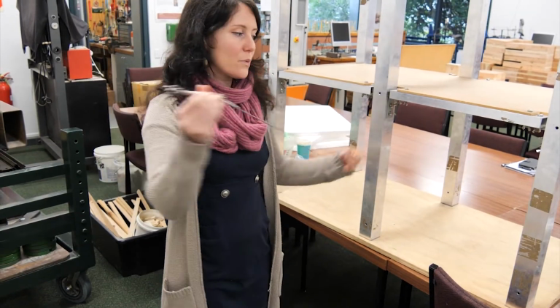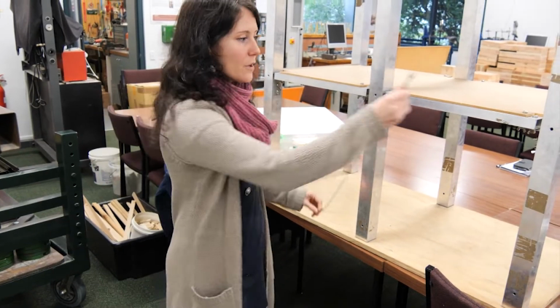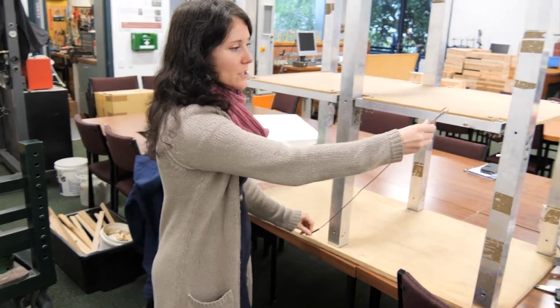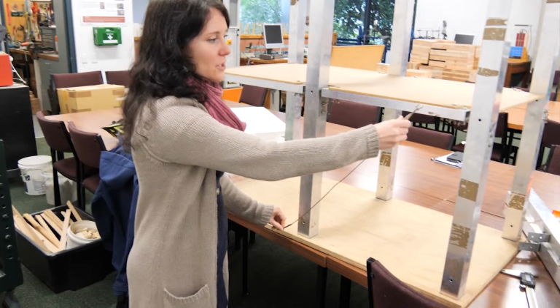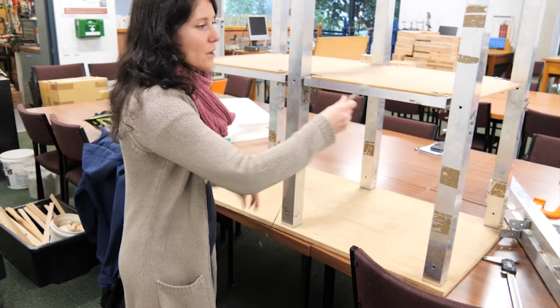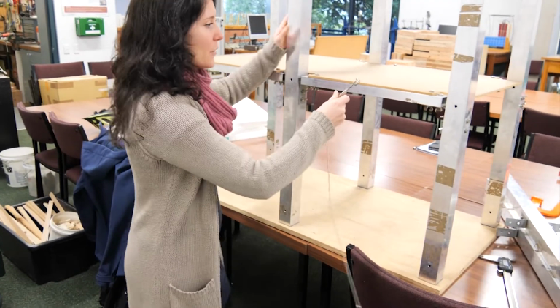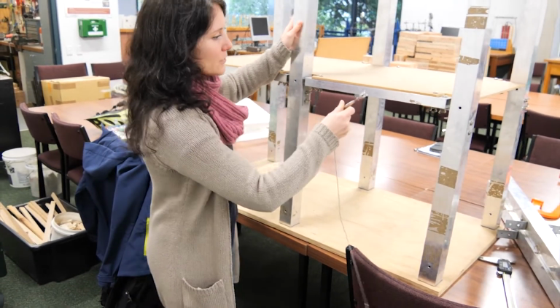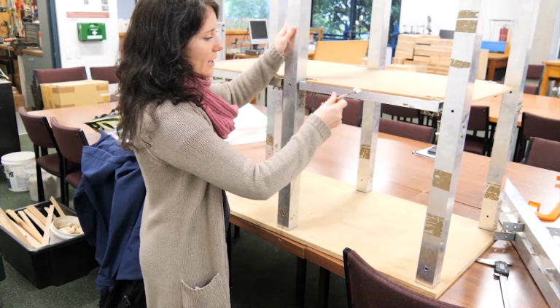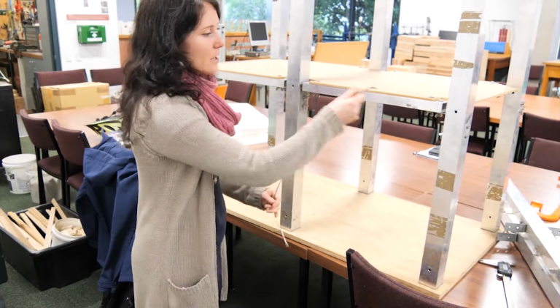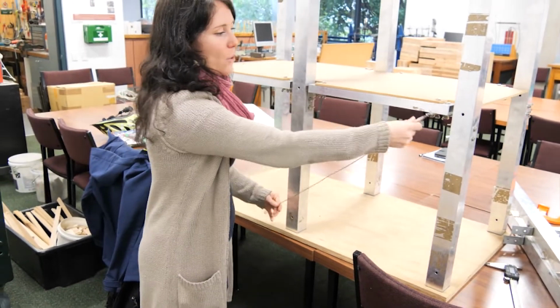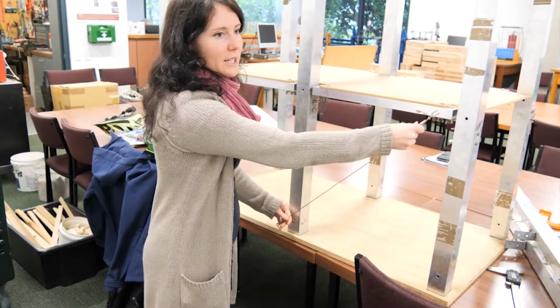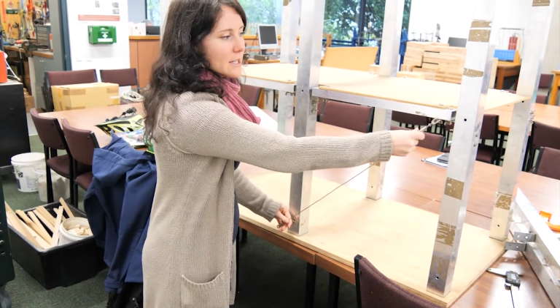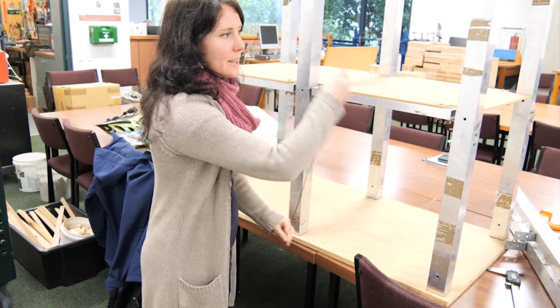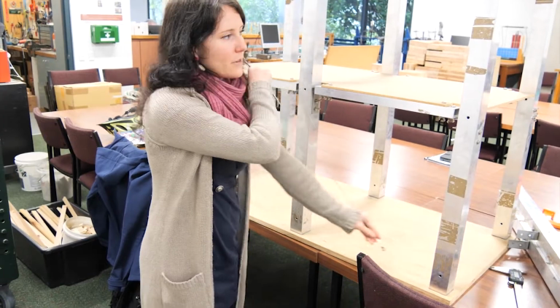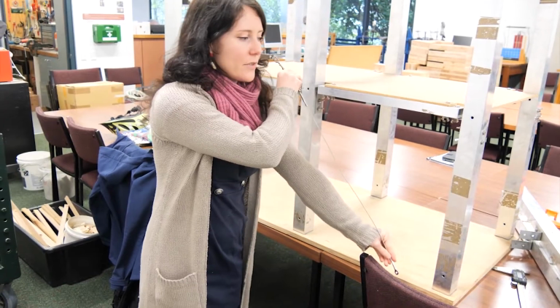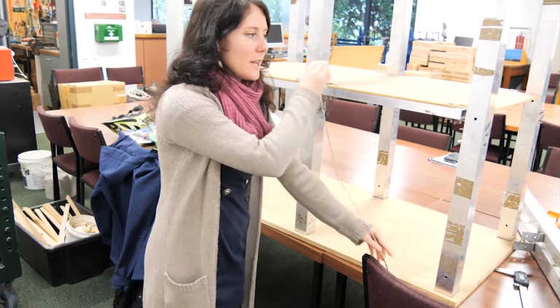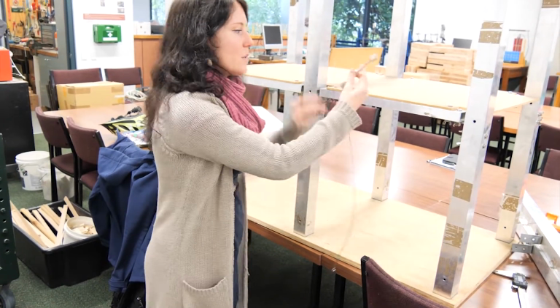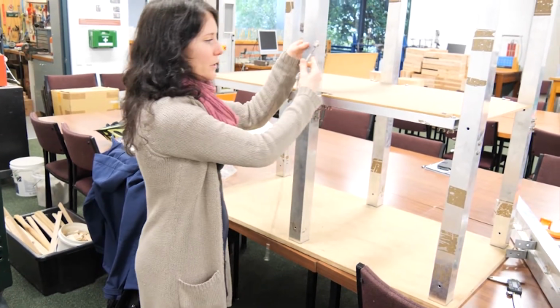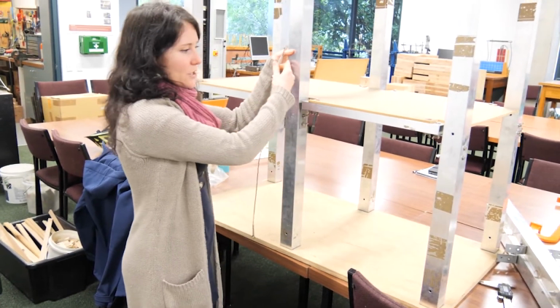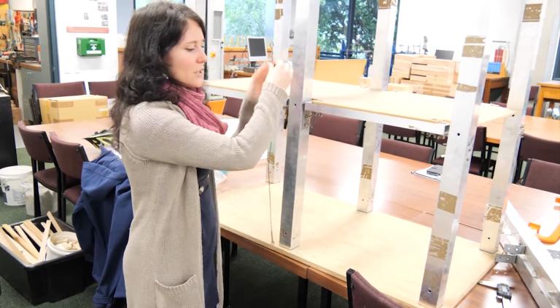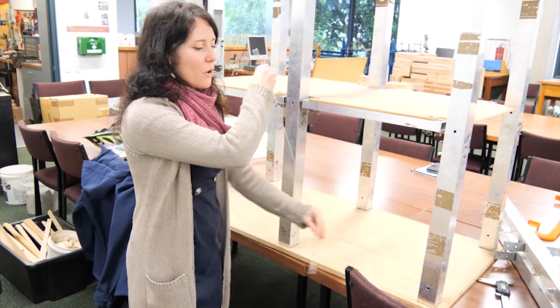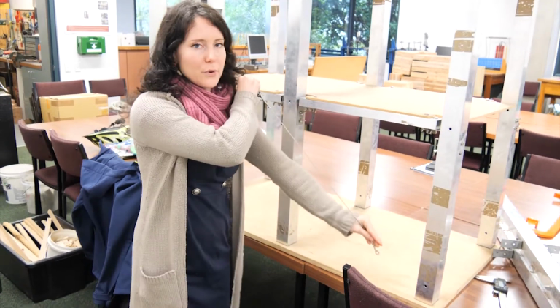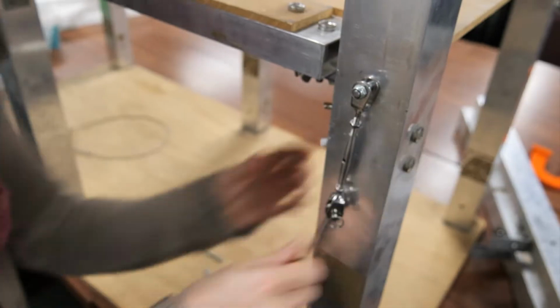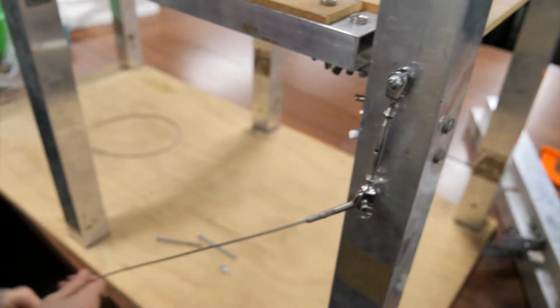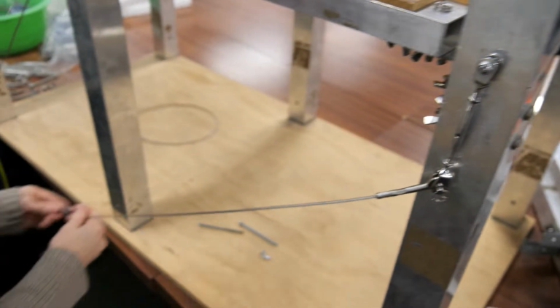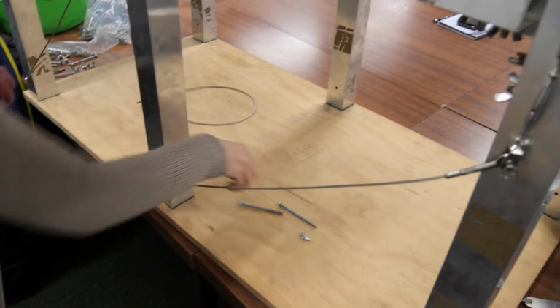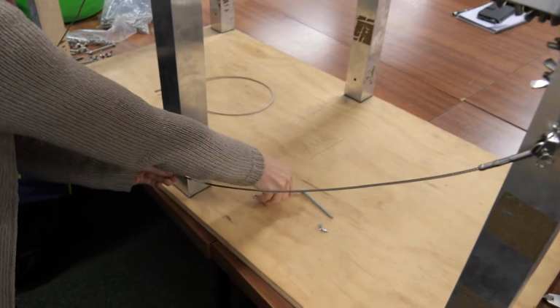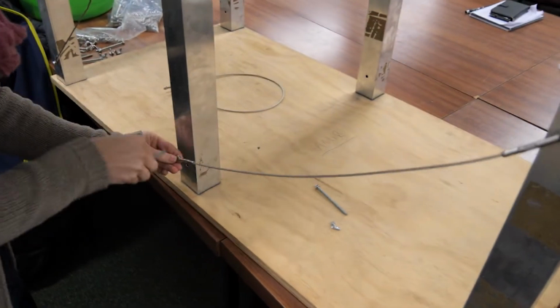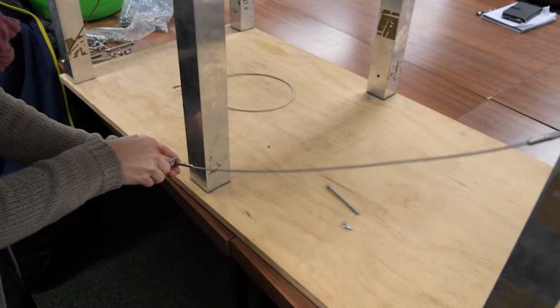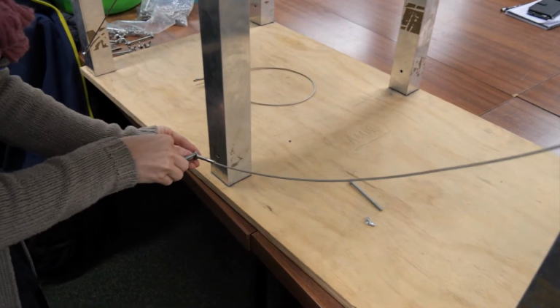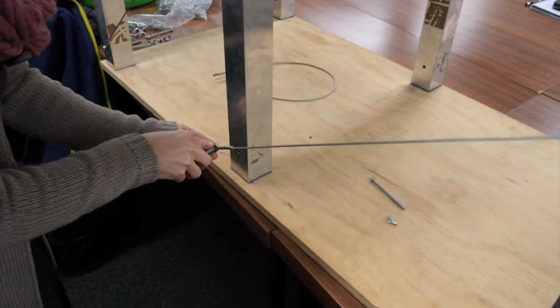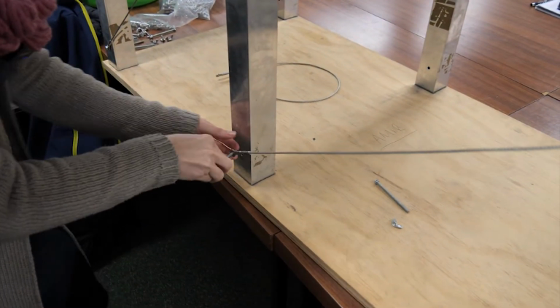So when we put them in these directions, when the building goes this way it will hold it tight, and then we'll have another one this way, so when the building goes that direction it will also pull it tight. We'll show you one direction first, and then we'll put both.